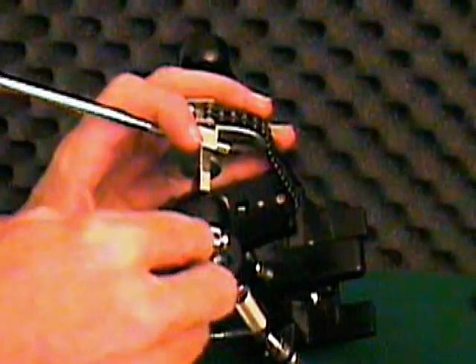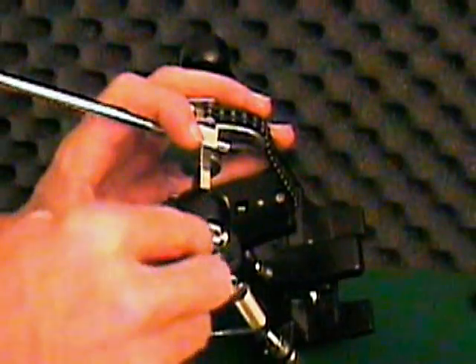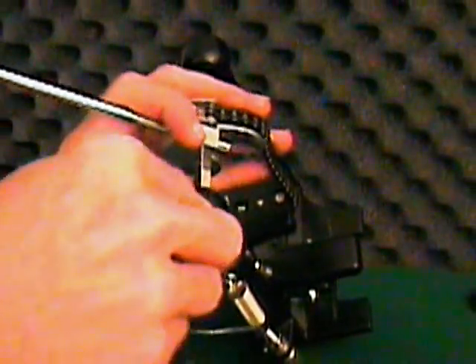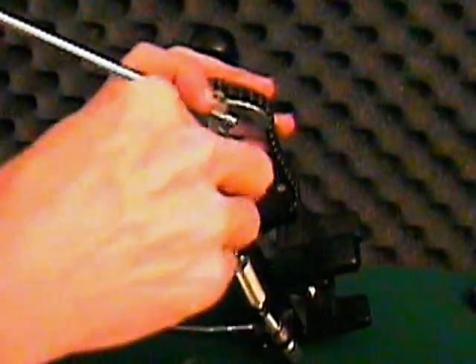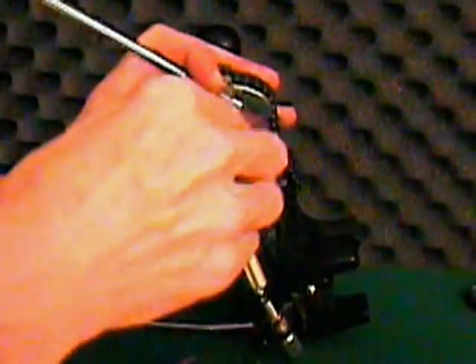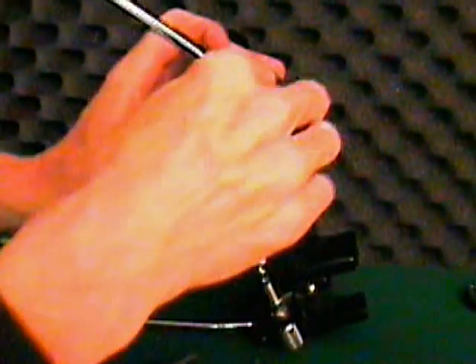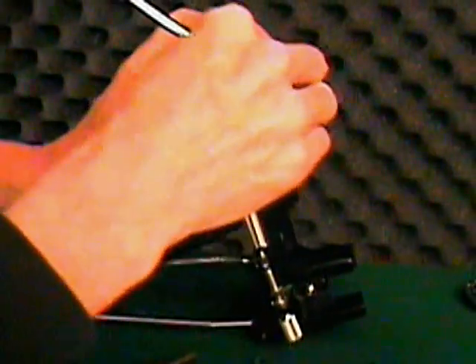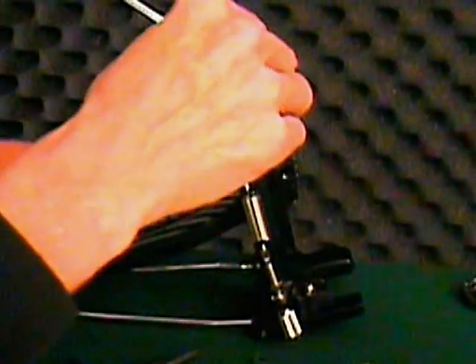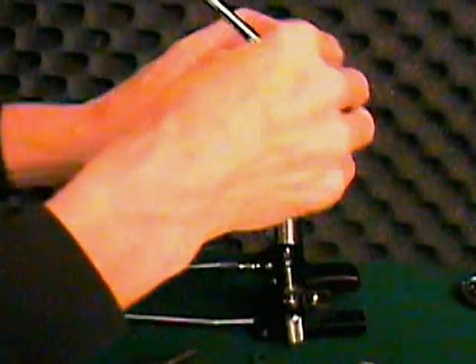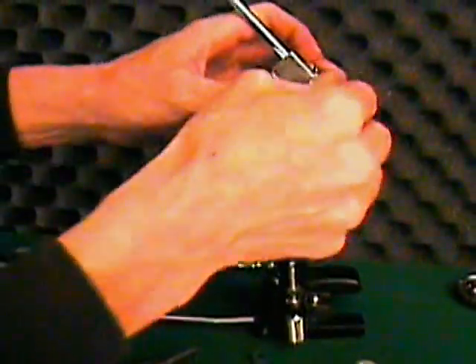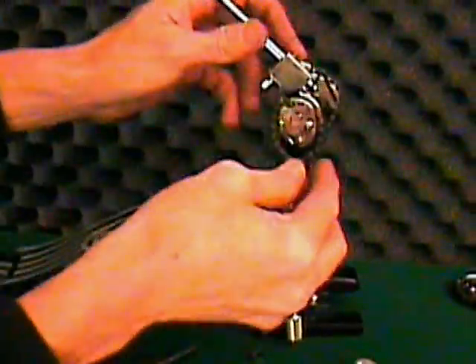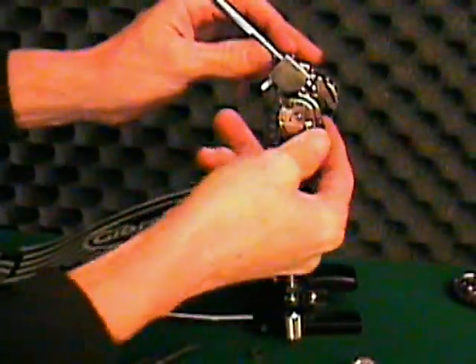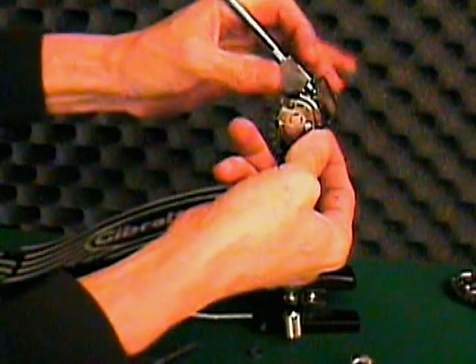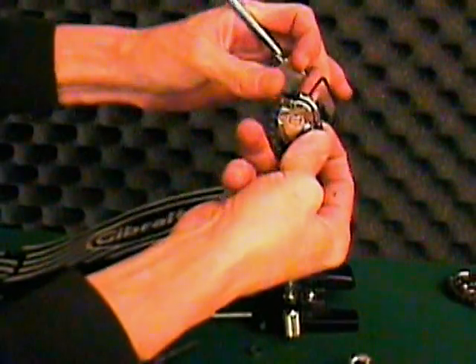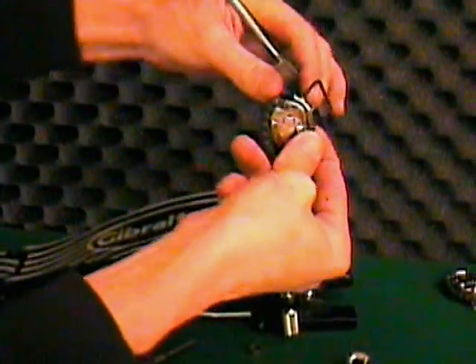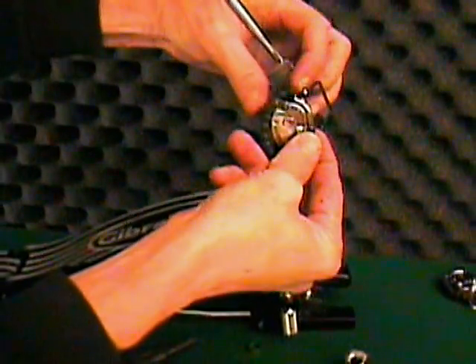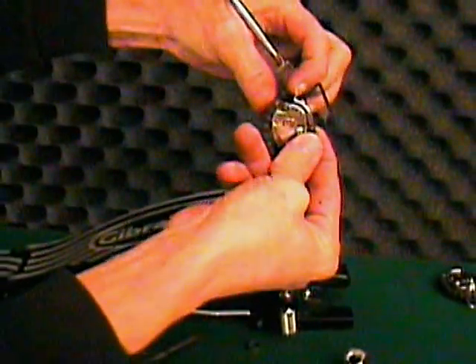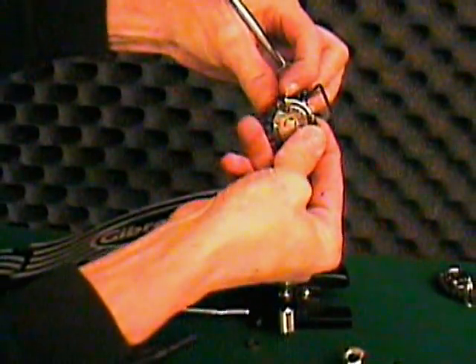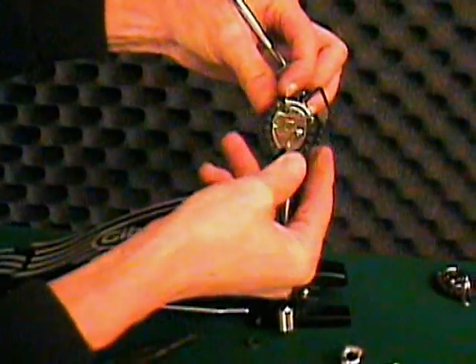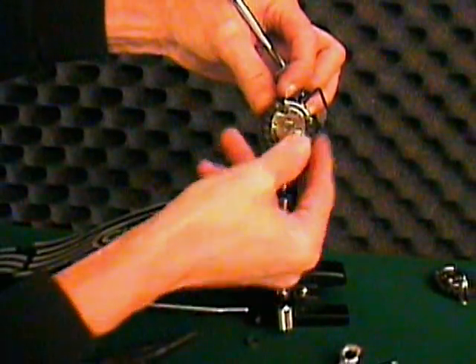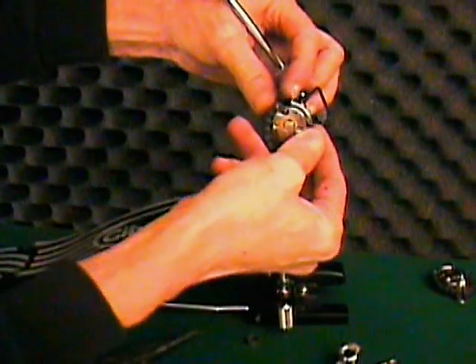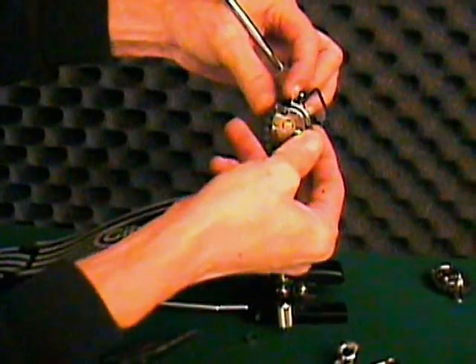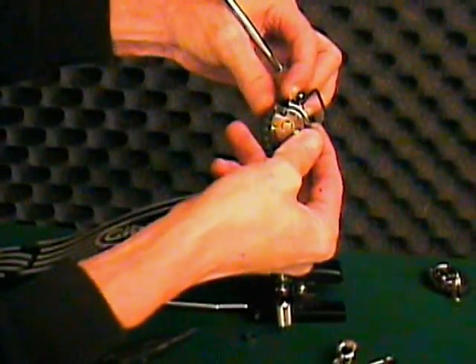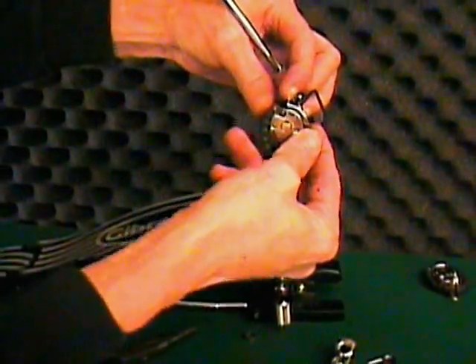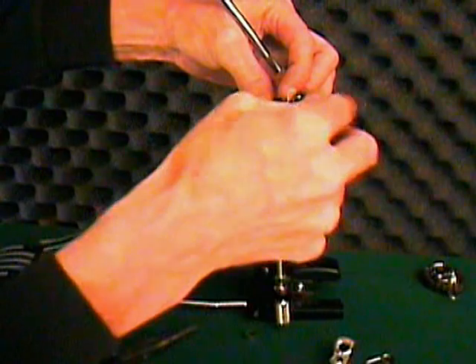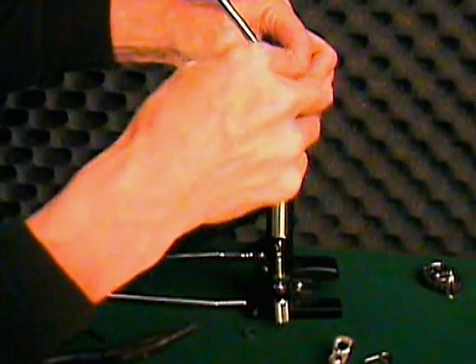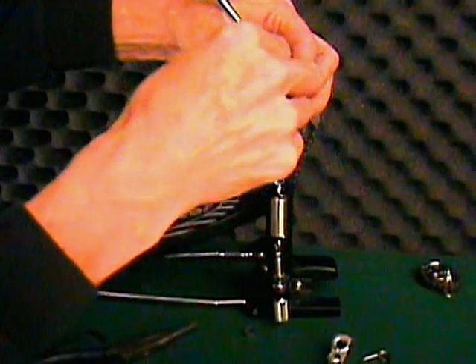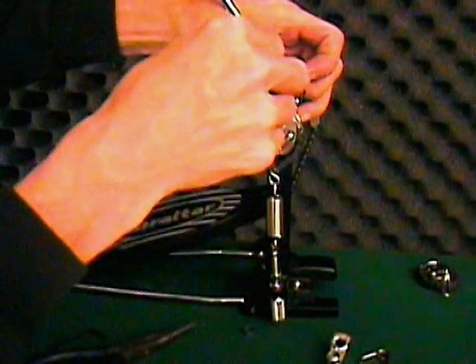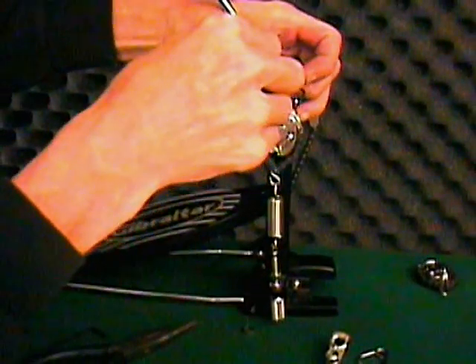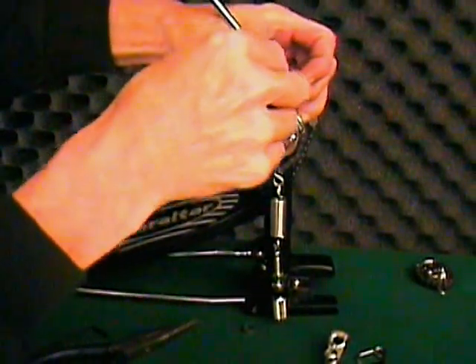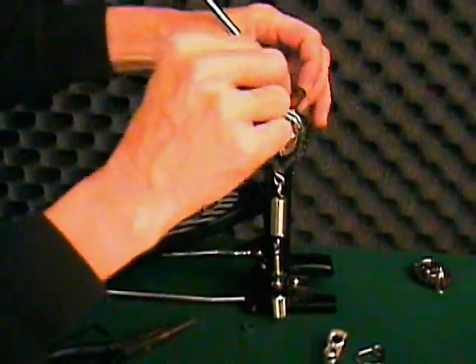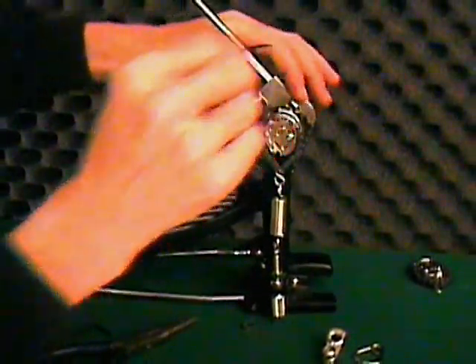To change this angle, loosen the screw and move the clip back and forth to change the angle. To shorten the angle, slide the clip forward. To lengthen the angle, slide the clip back. When you find the angle you like, re-tighten the screw.